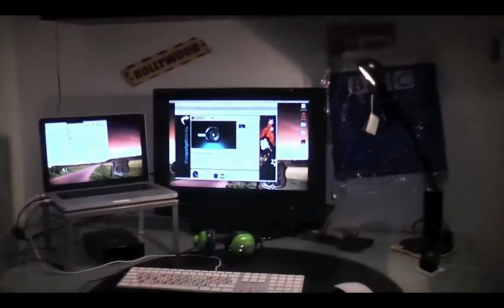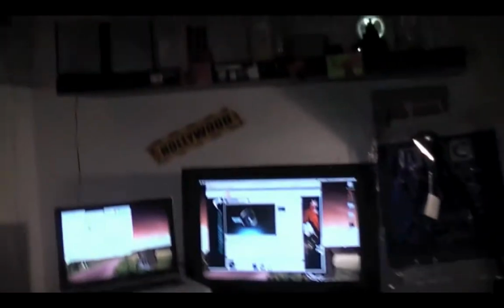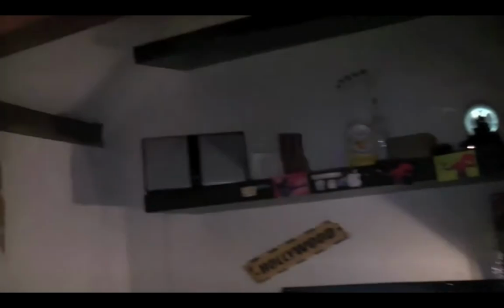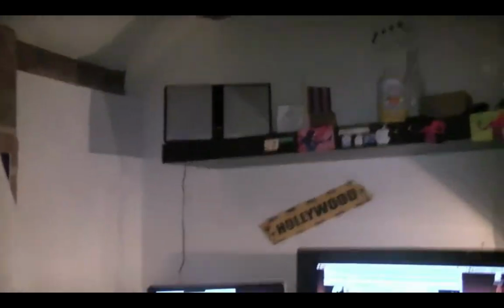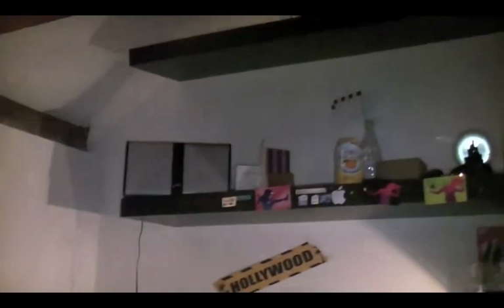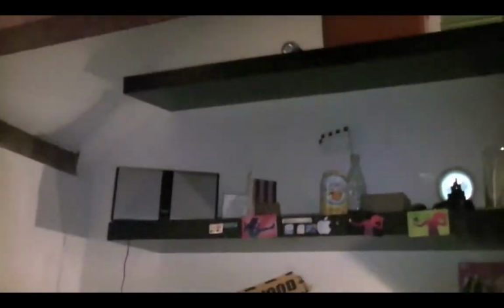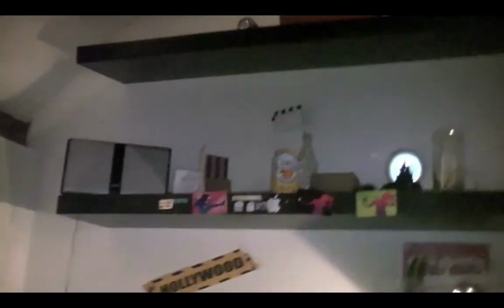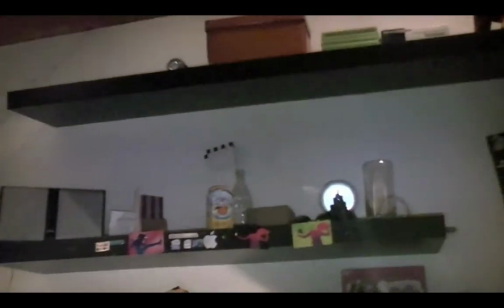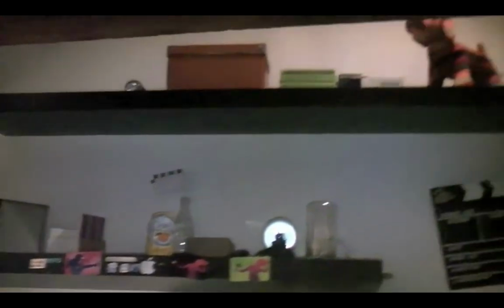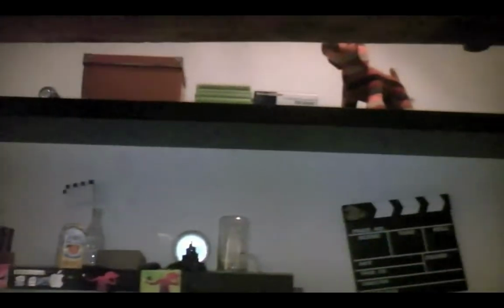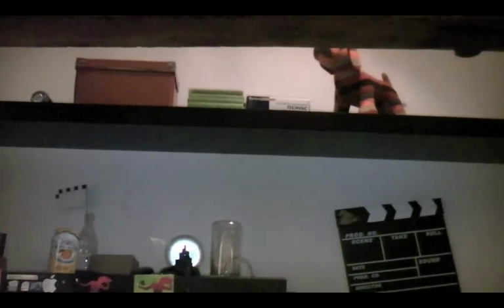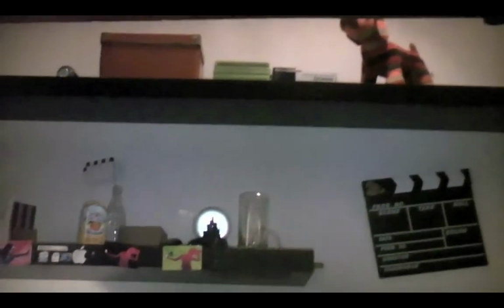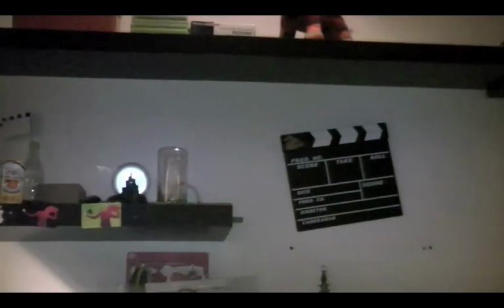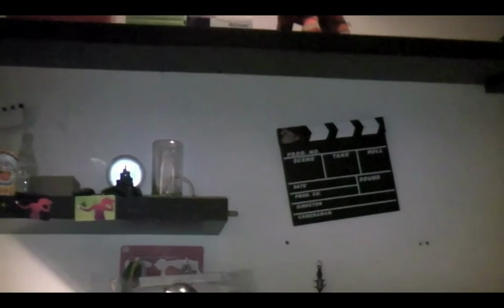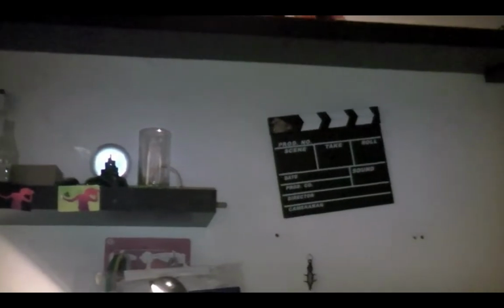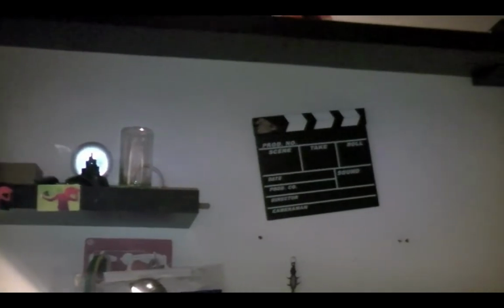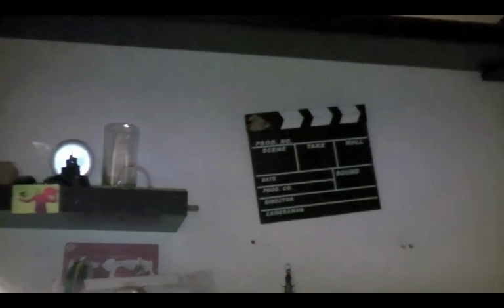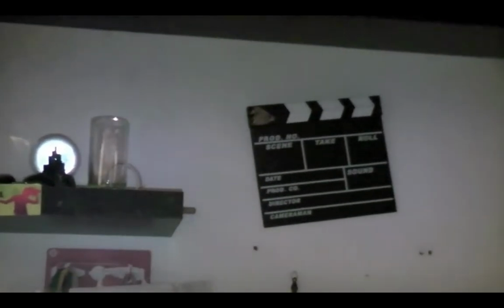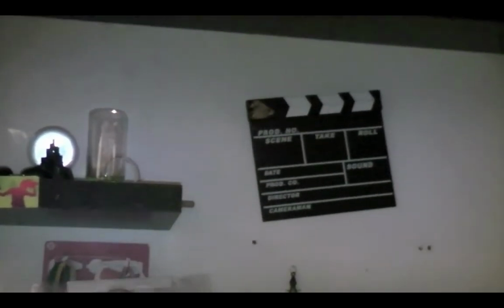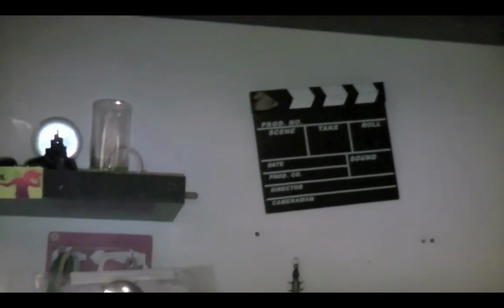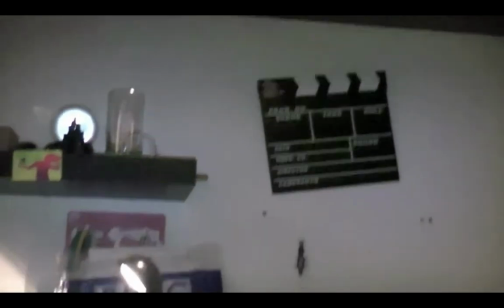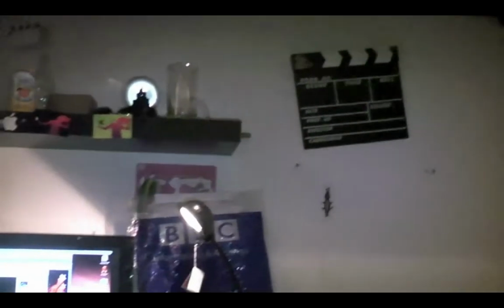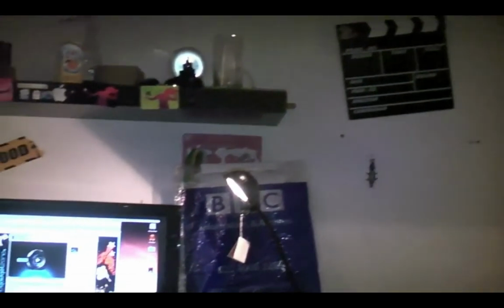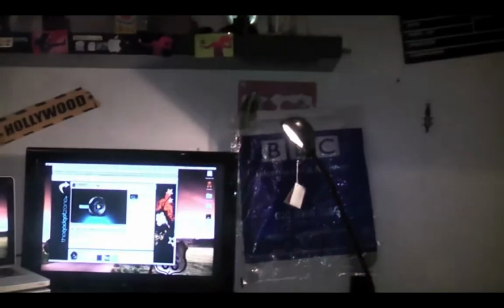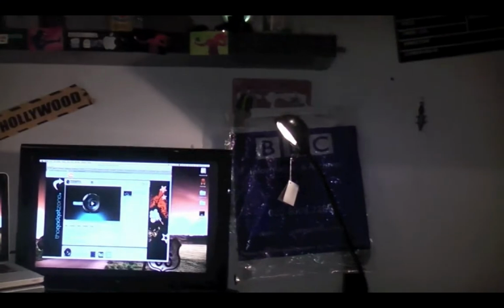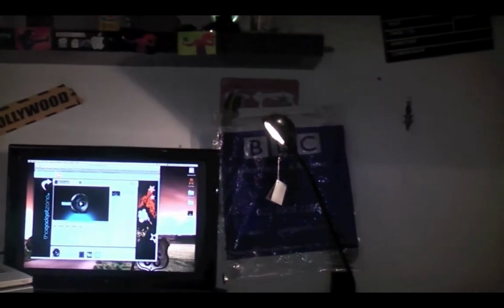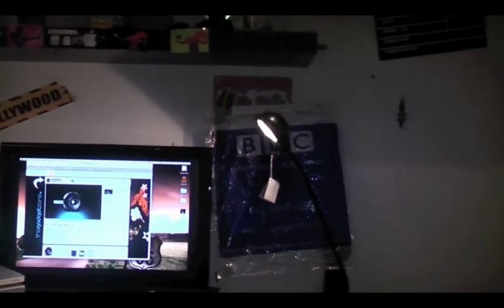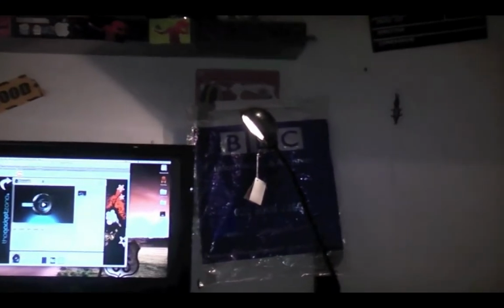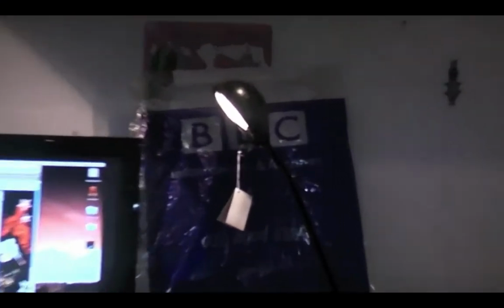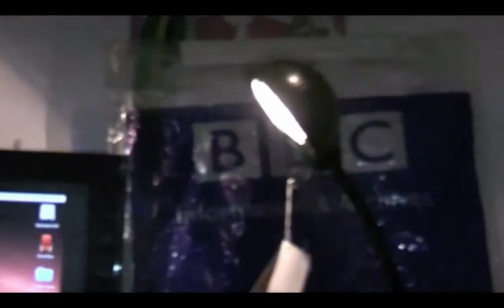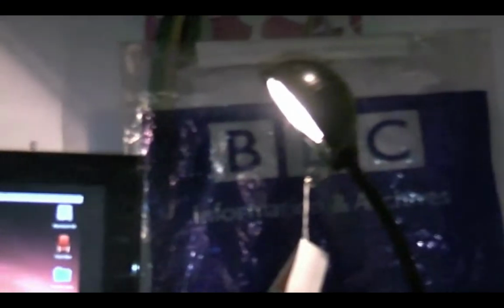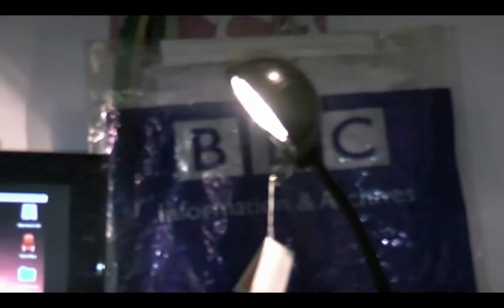So here's my main desk area. Up here I've got a couple of shelves. Here I've got a clapperboard, used in films, and I've got lights there and a BBC bag.